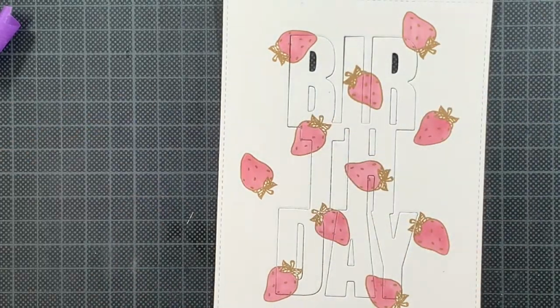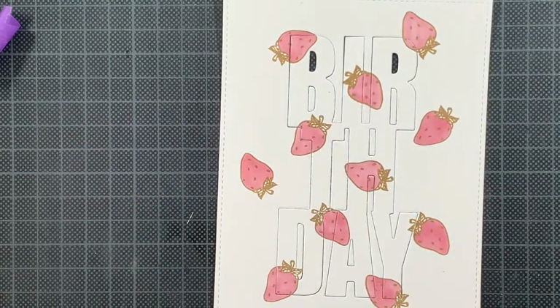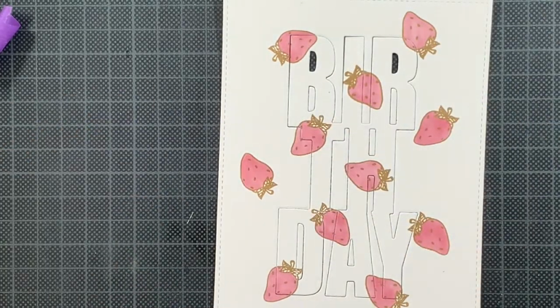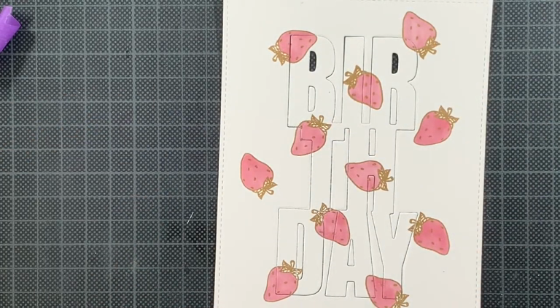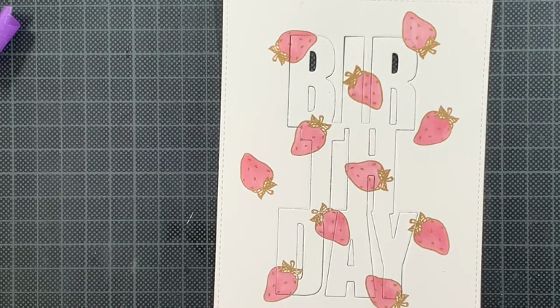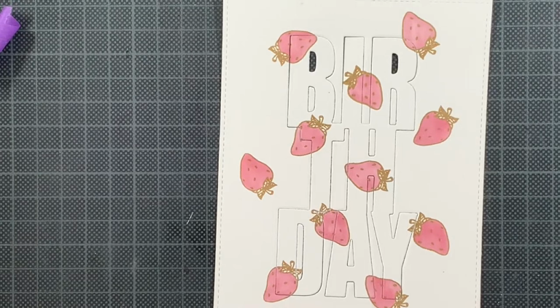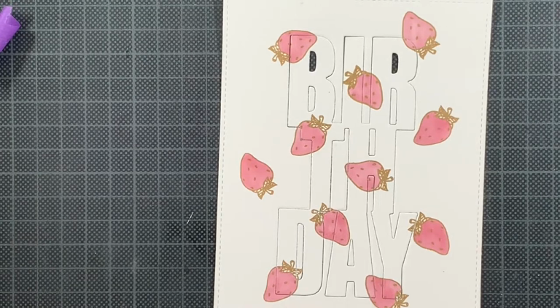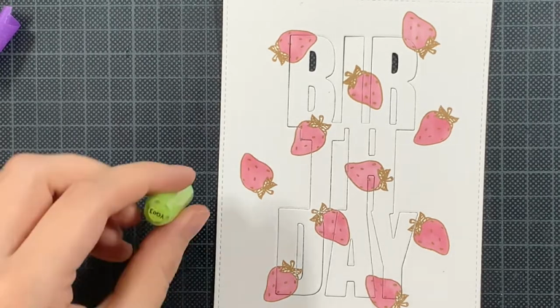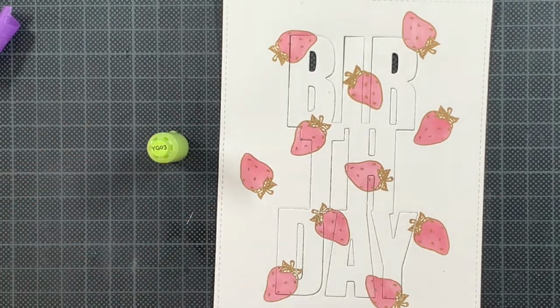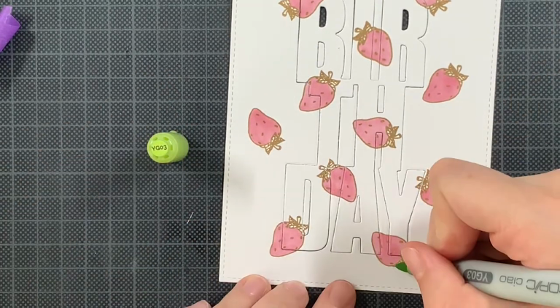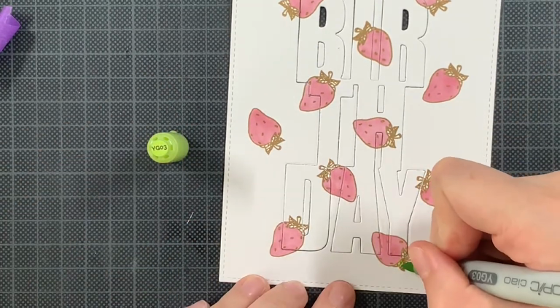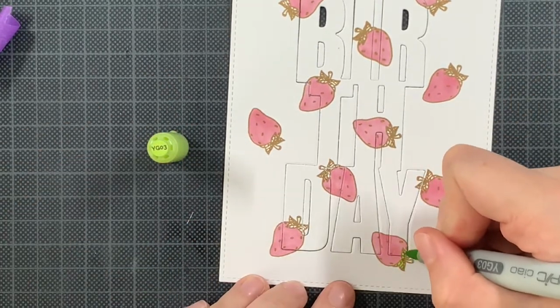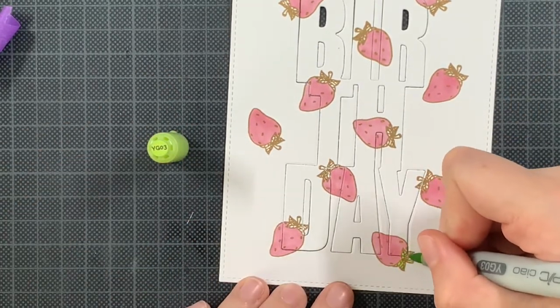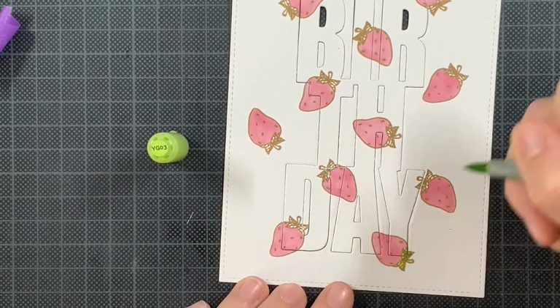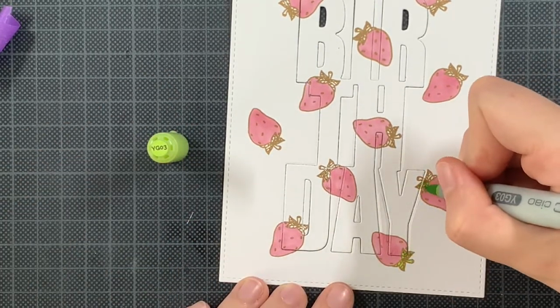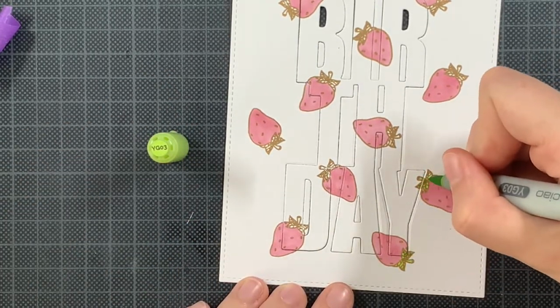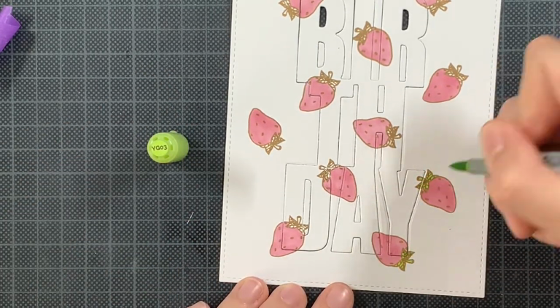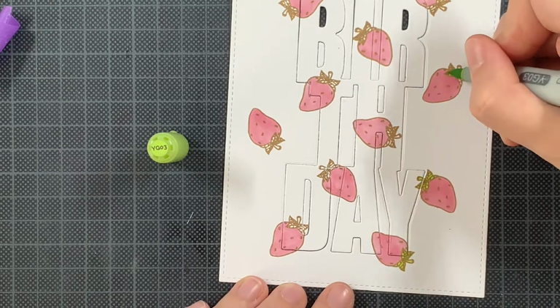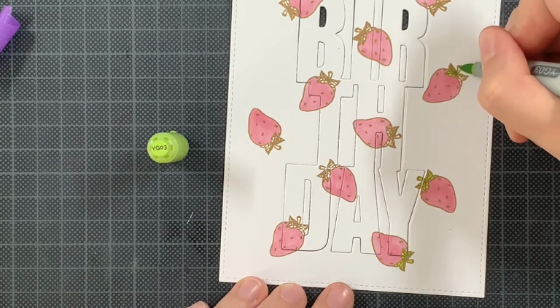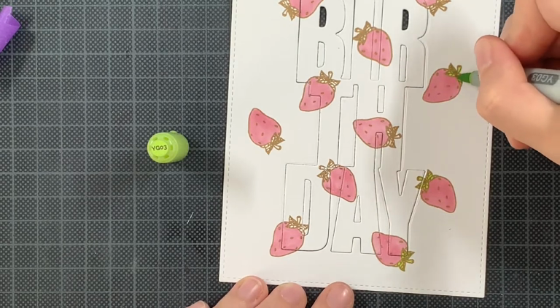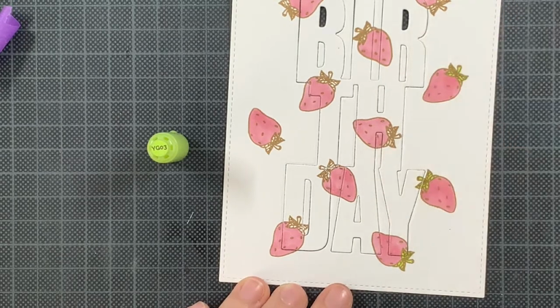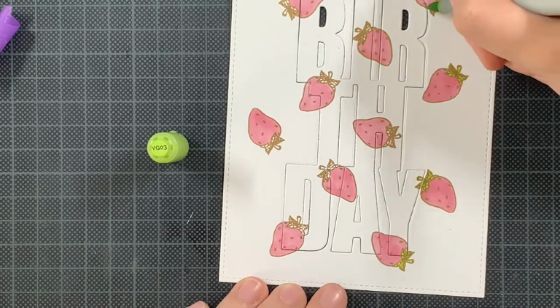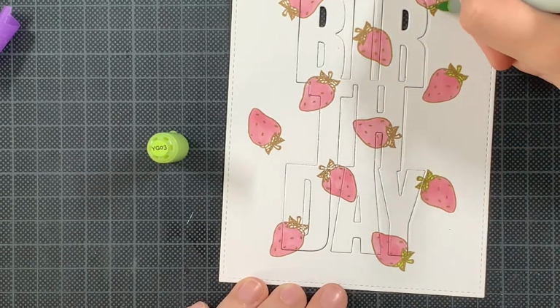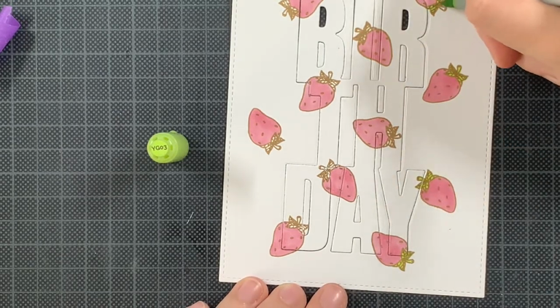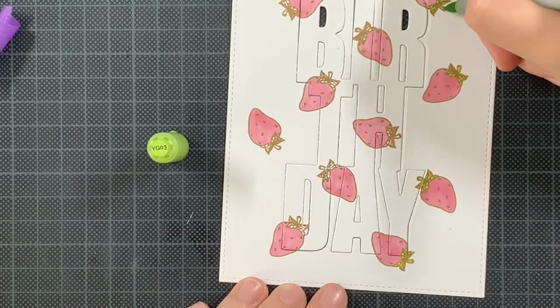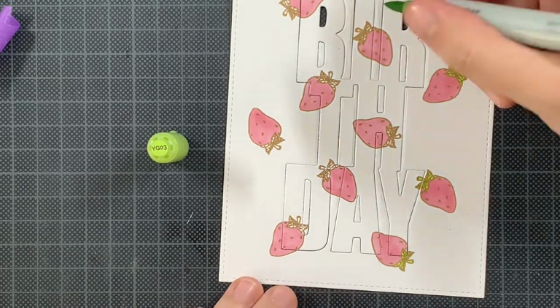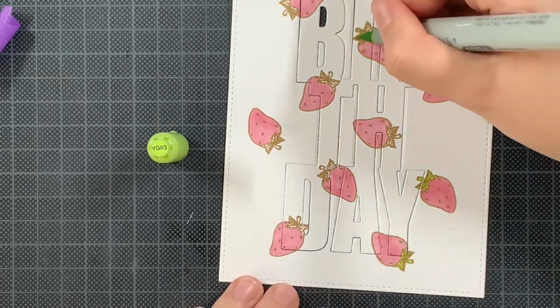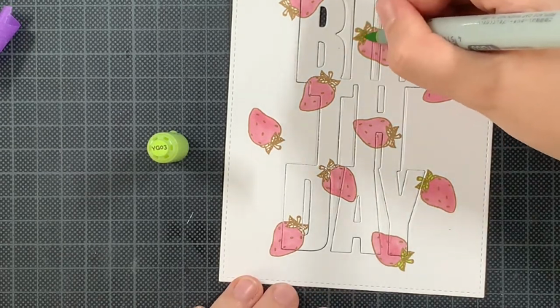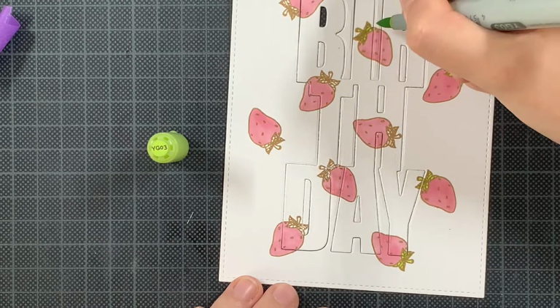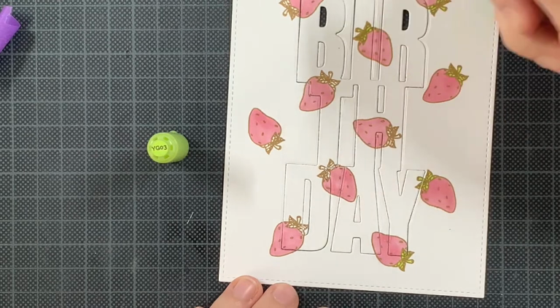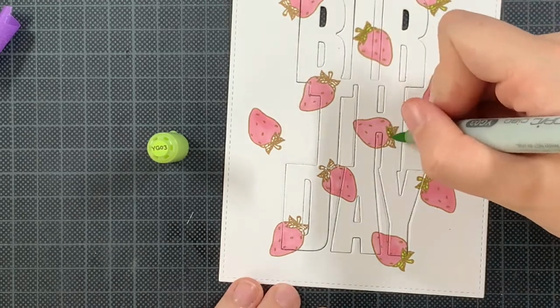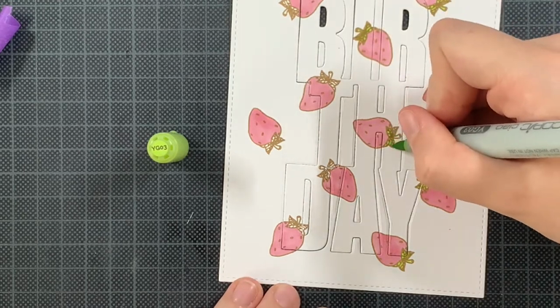The same for the greenery — I will also use one of the lighter colors and just softly go over everything. I'm not blending, not shading anything. I will only be doing that on the parts that are overlapping with the birthday.